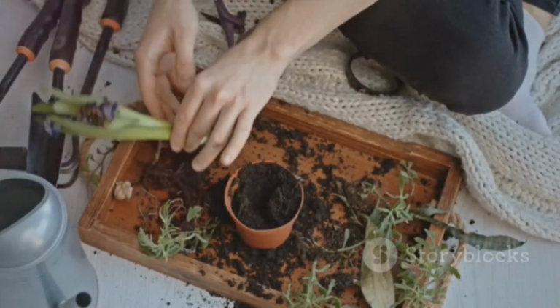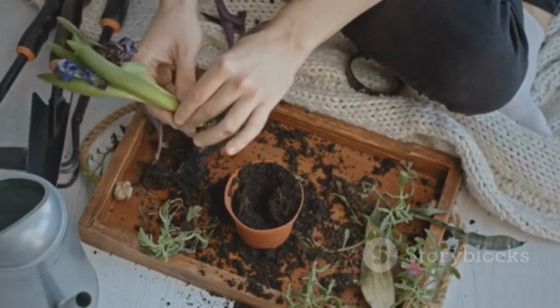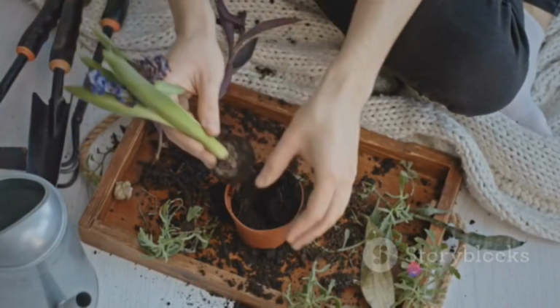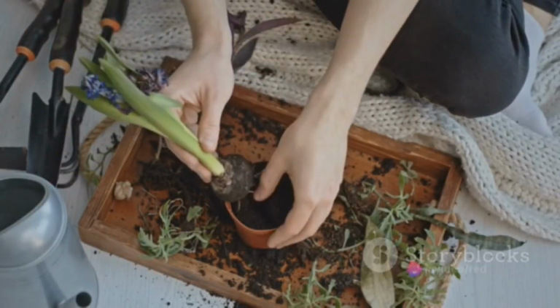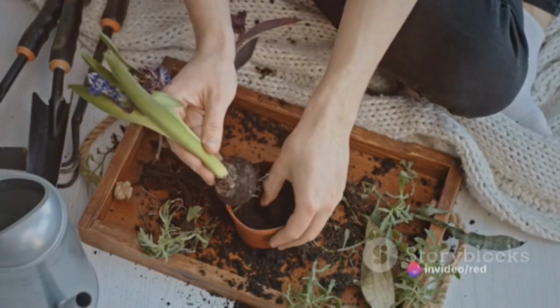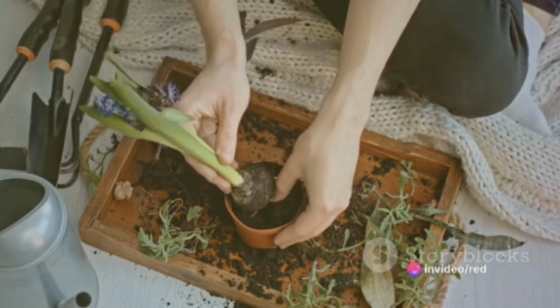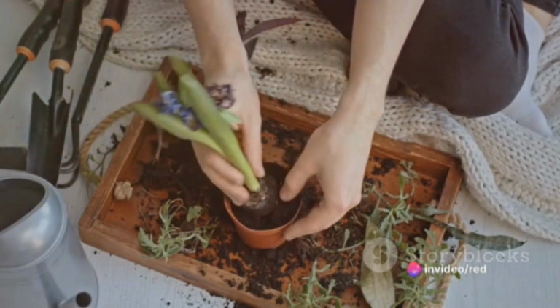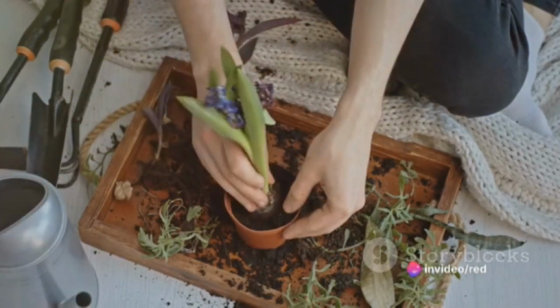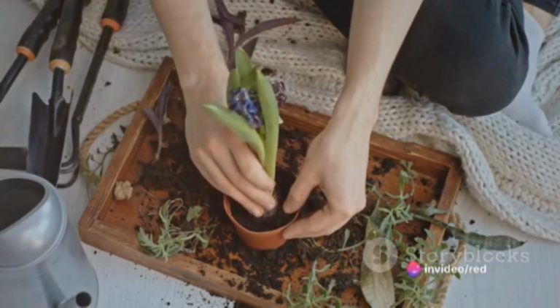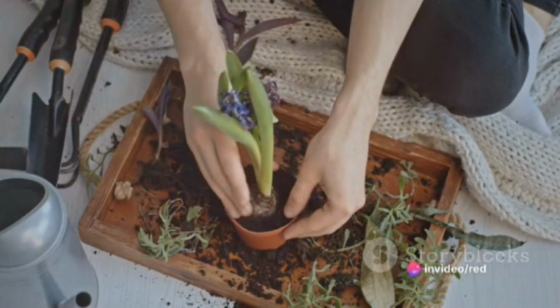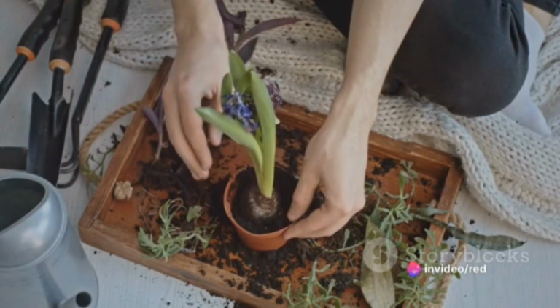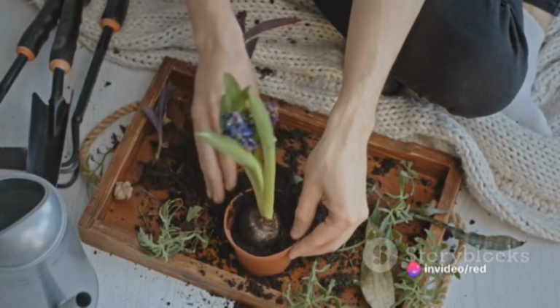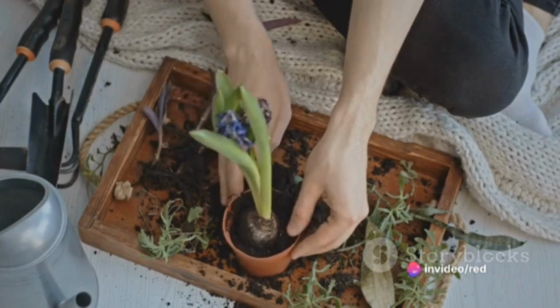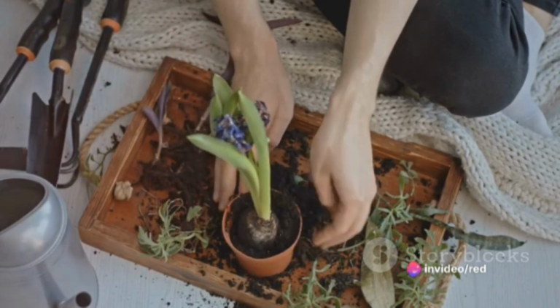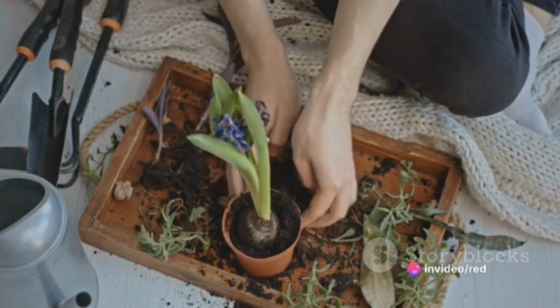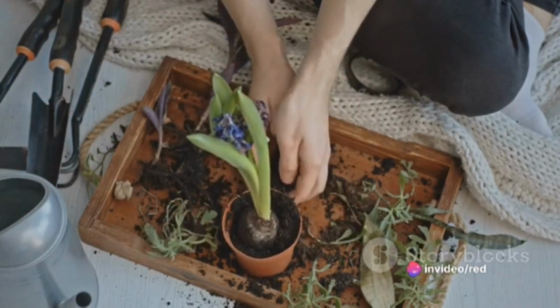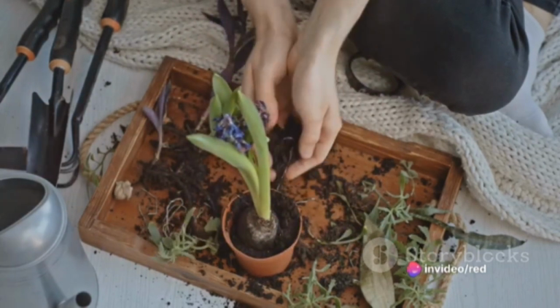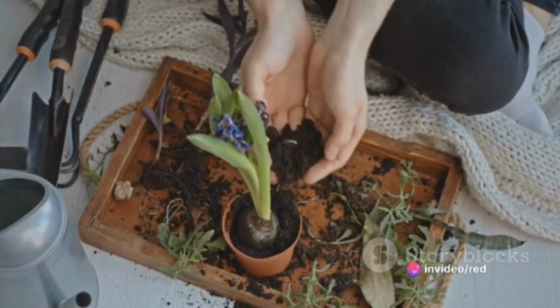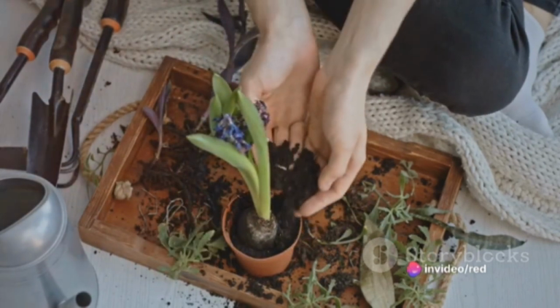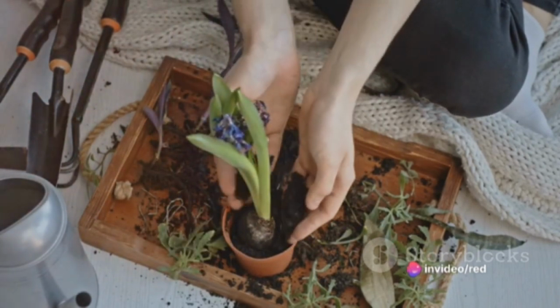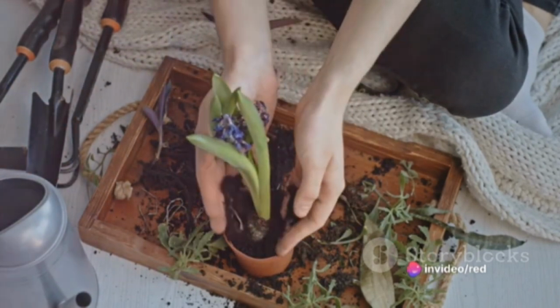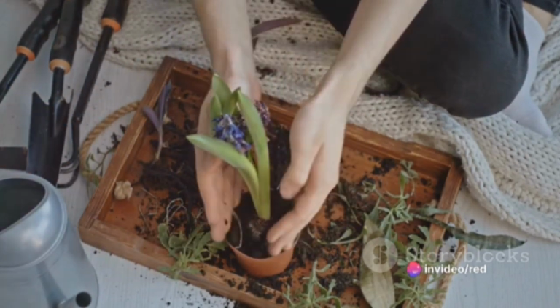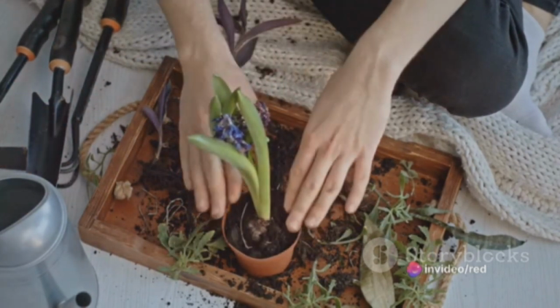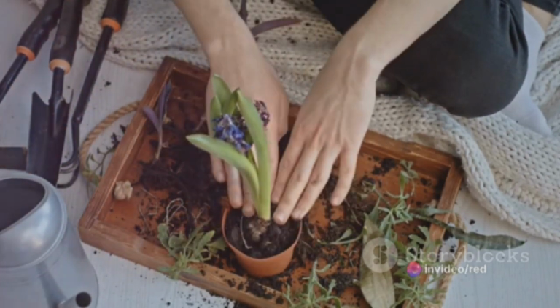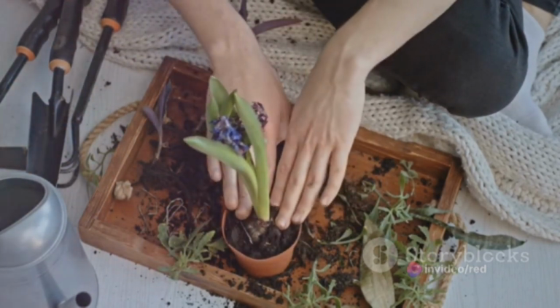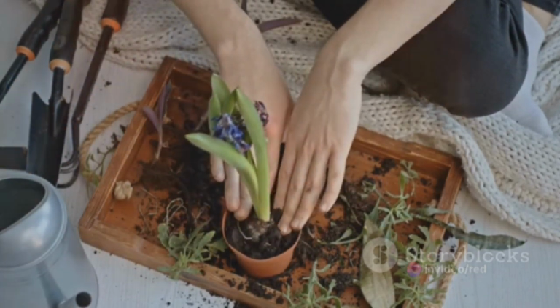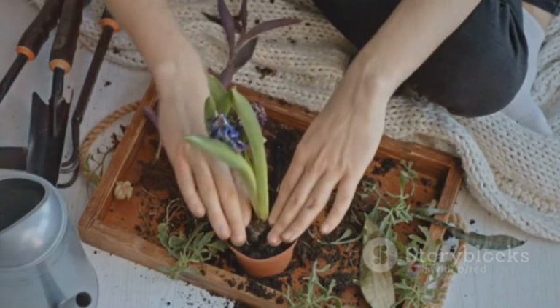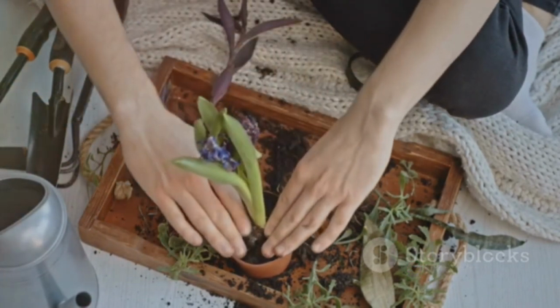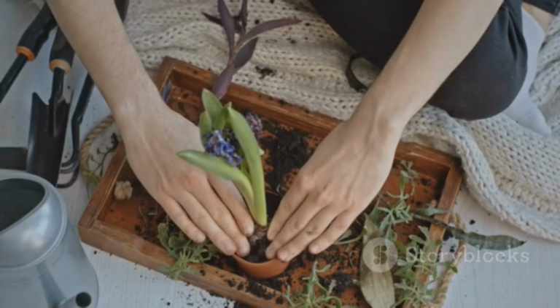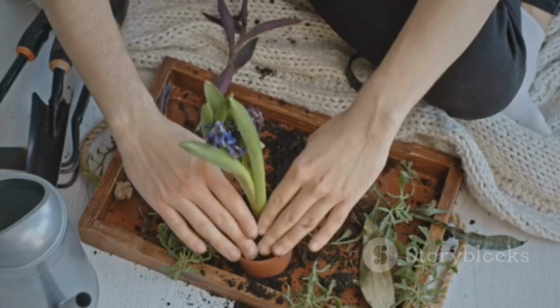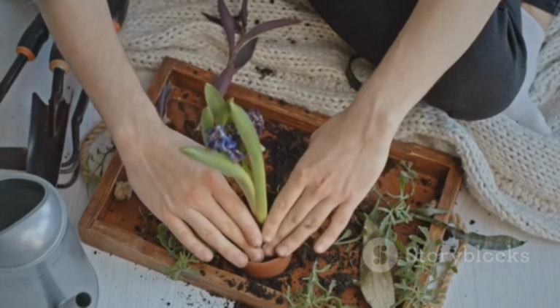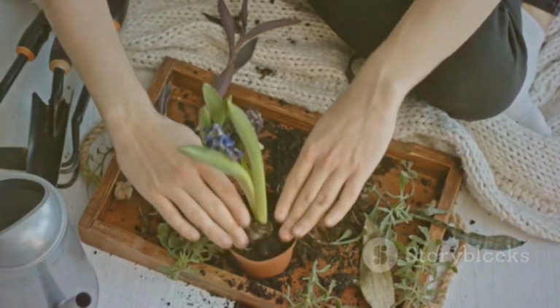Step 5: Let it sit. Leave your fertilizer mix to rest for about a week. This waiting period gives the ingredients time to break down and blend together, creating a potent and nutrient-rich fertilizer.